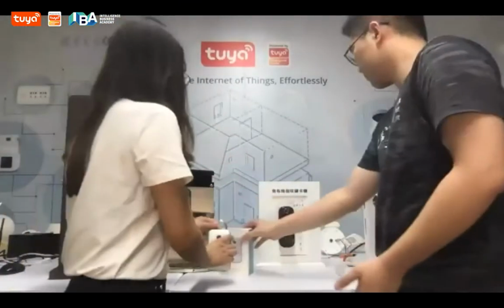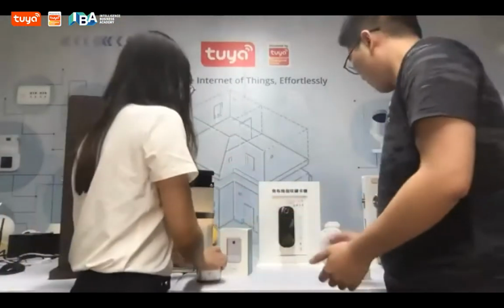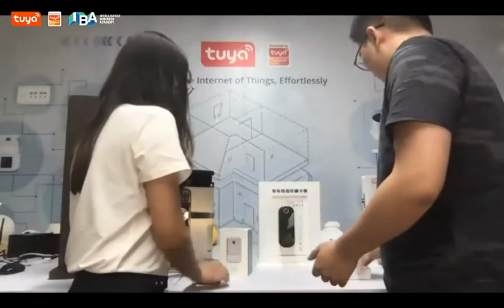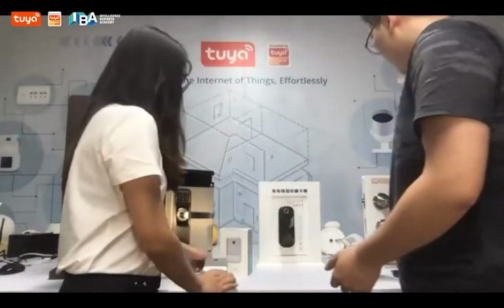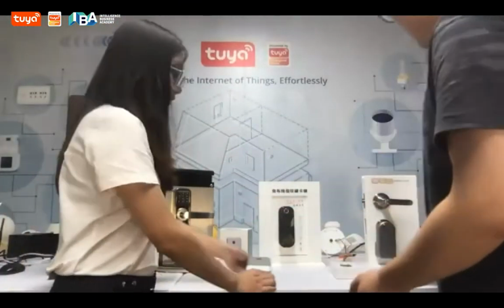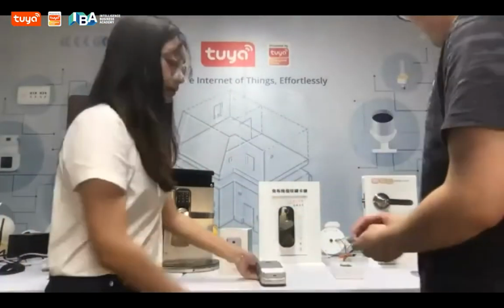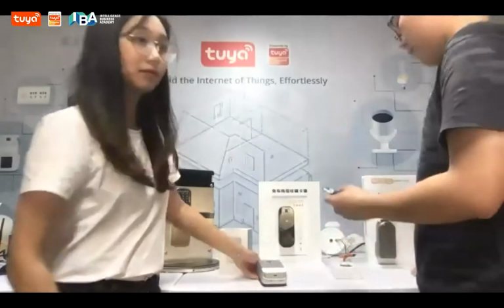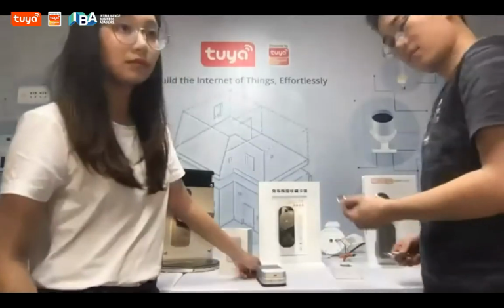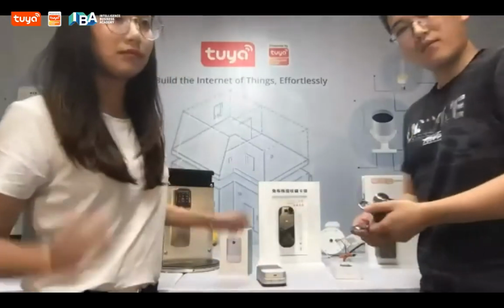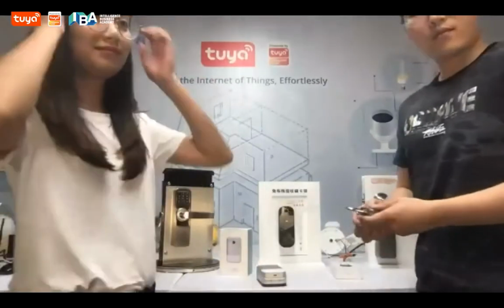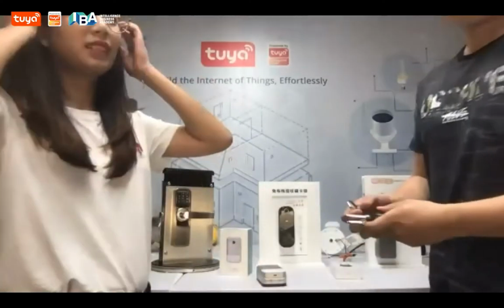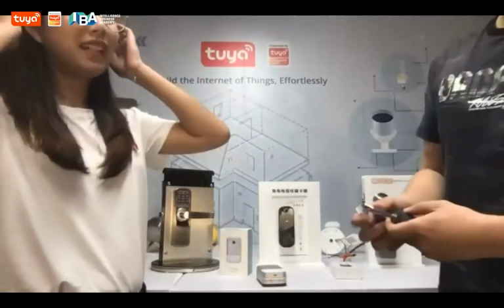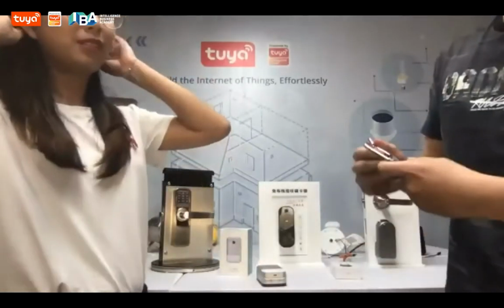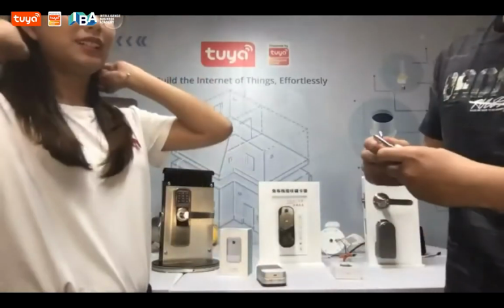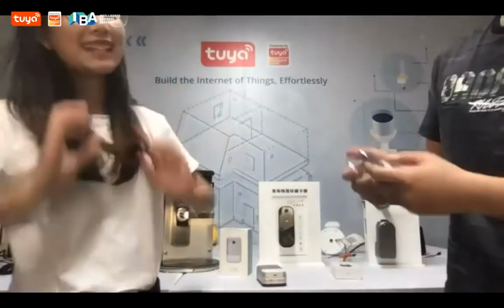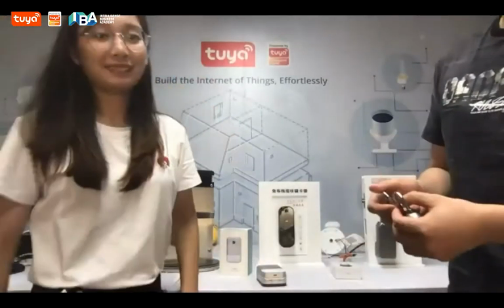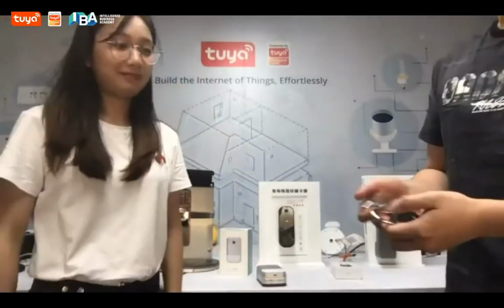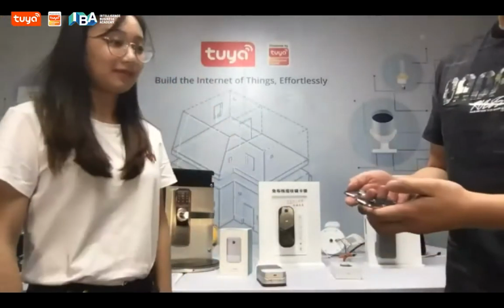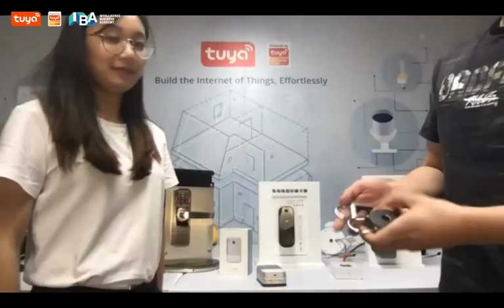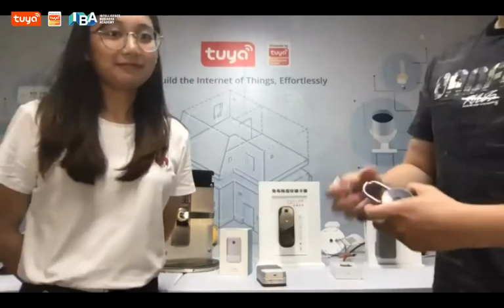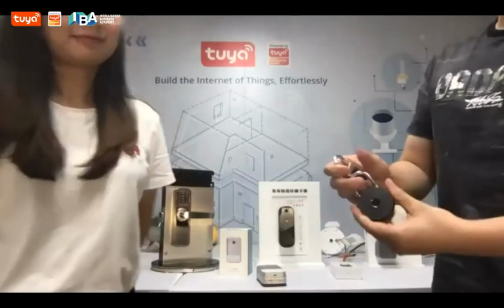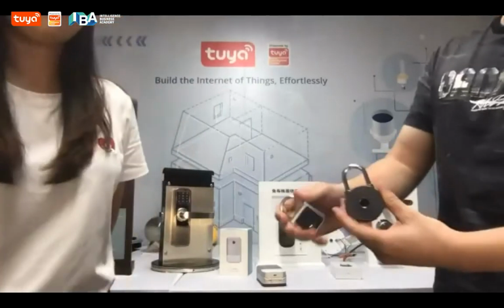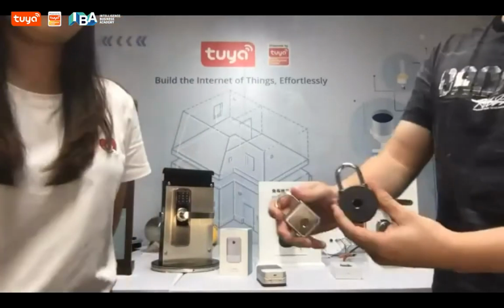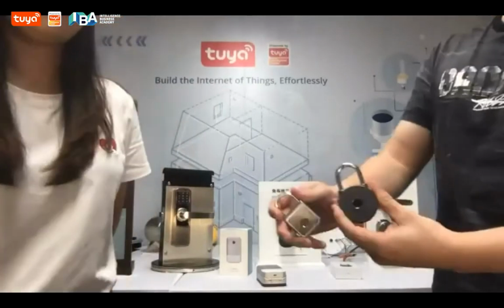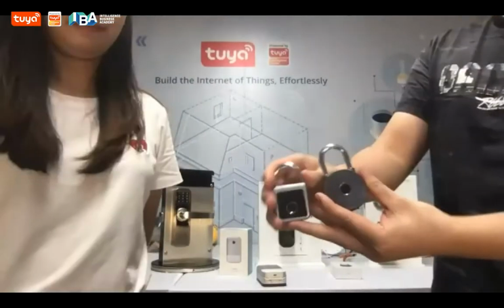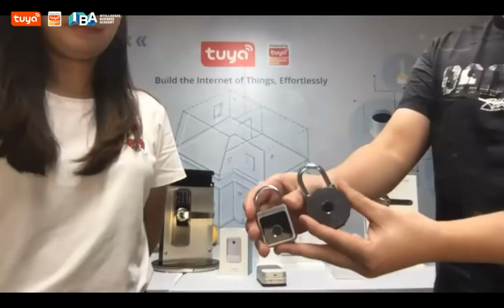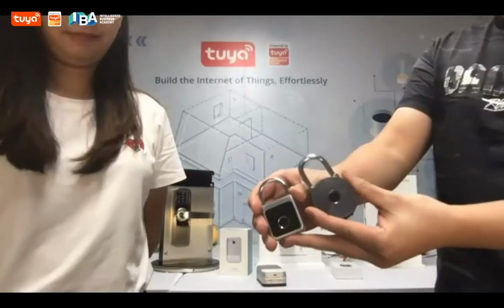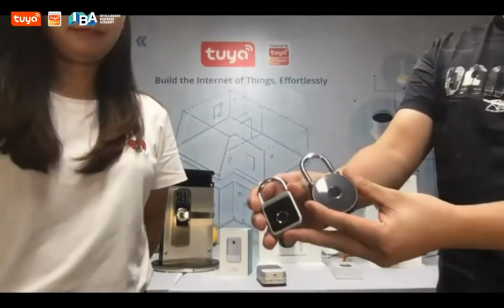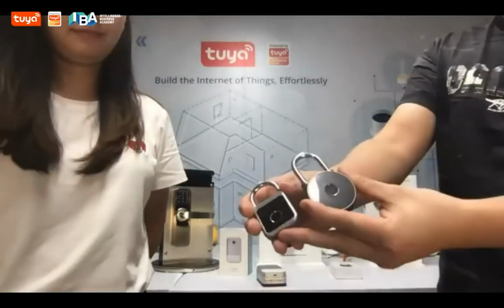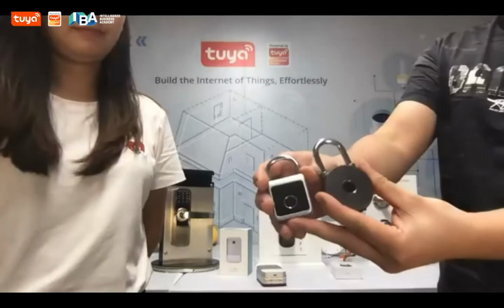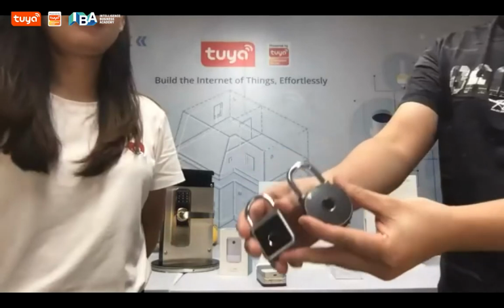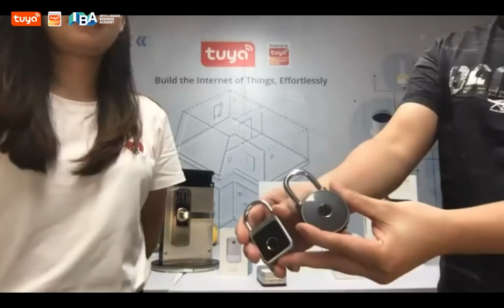If you are a landlord, you can put a small kit for your guest. This is a padlock — we already explained, we have different sizes and styles. These two are just for your reference.